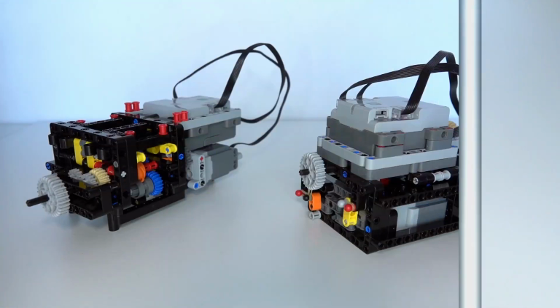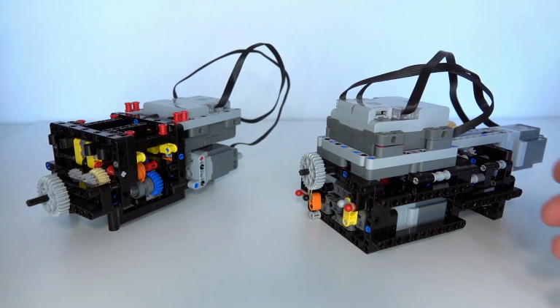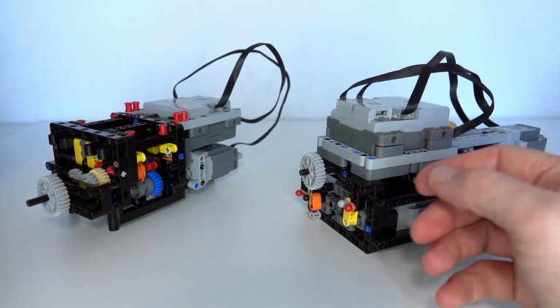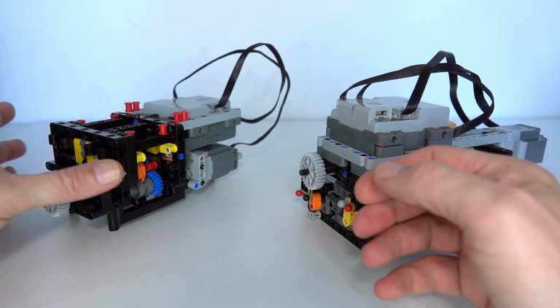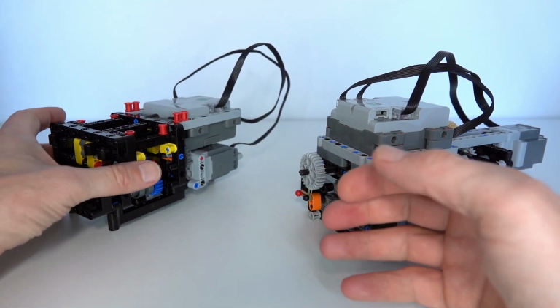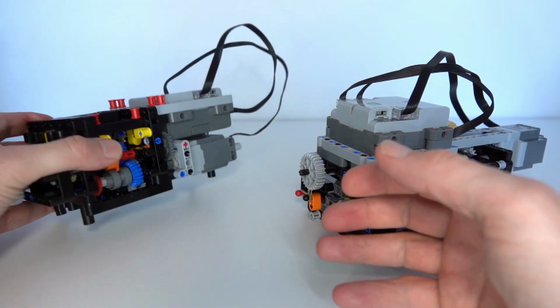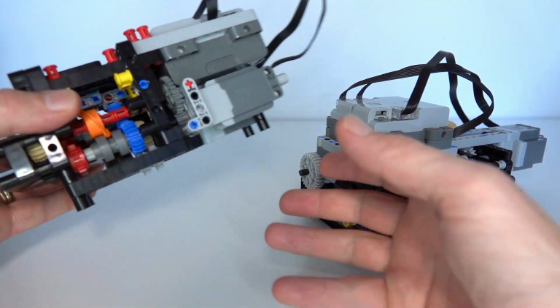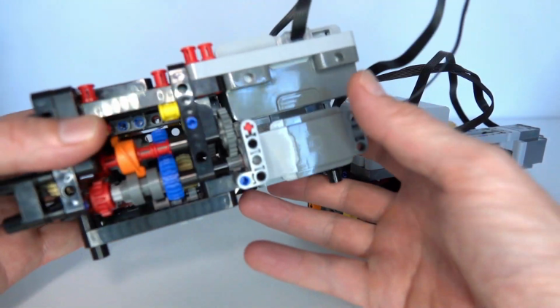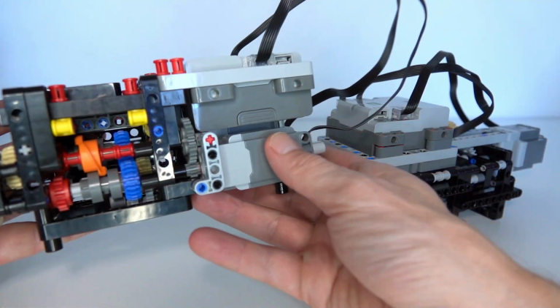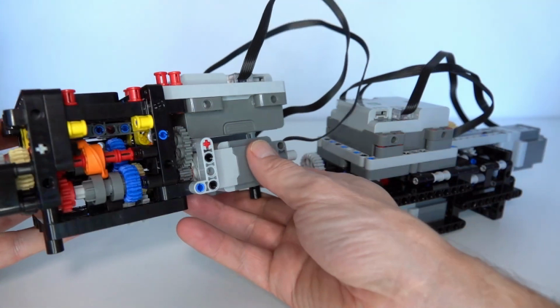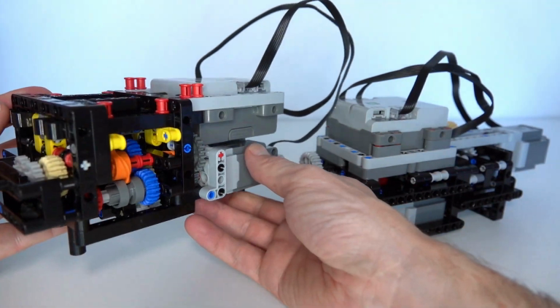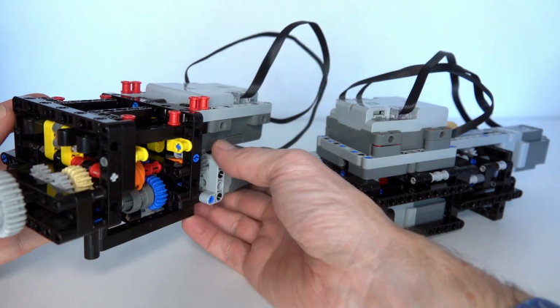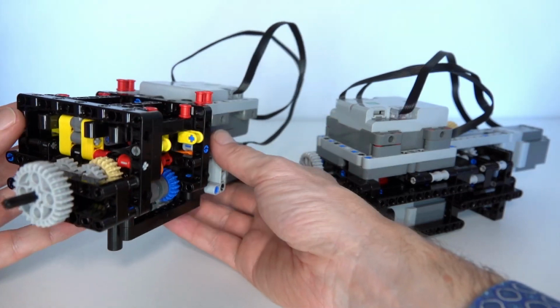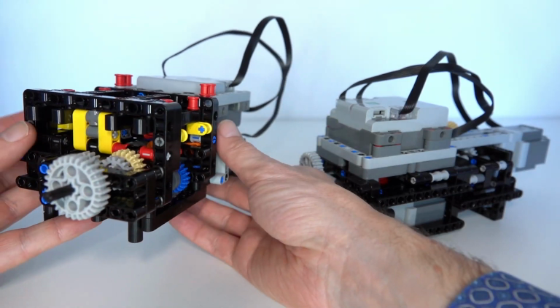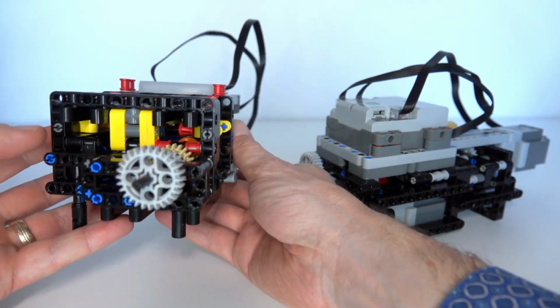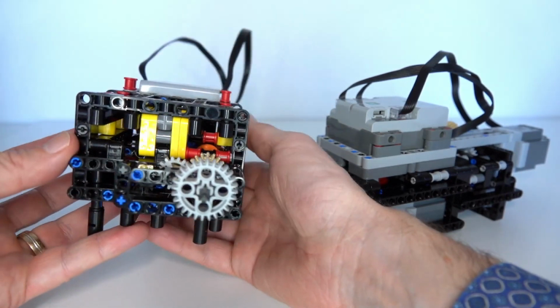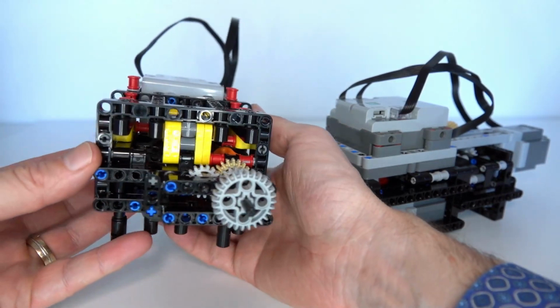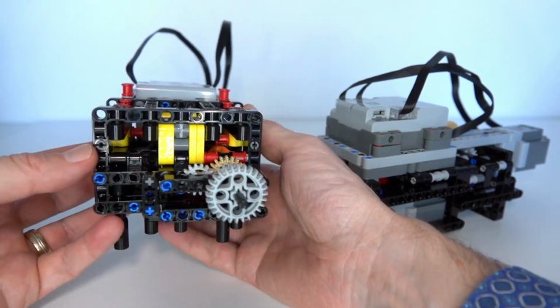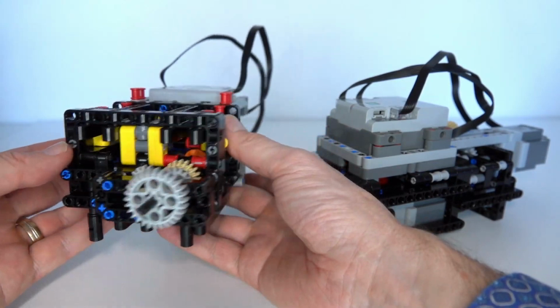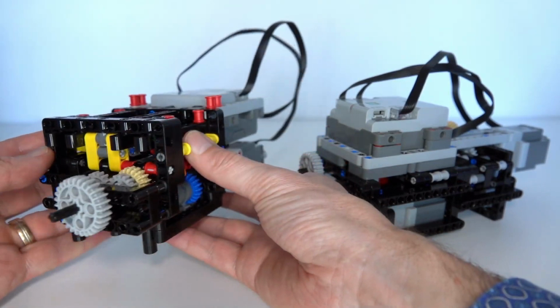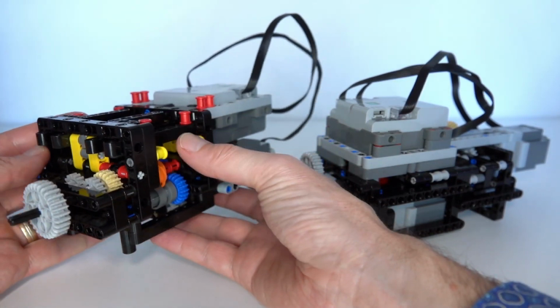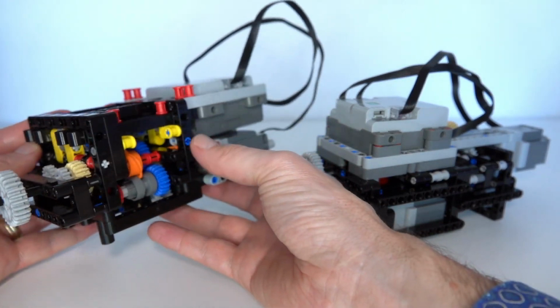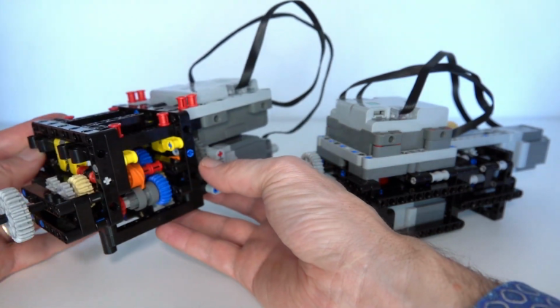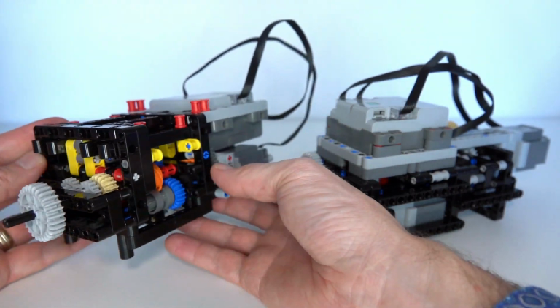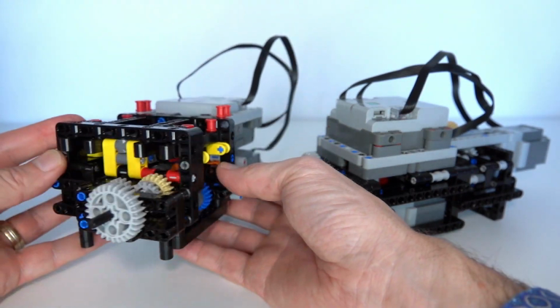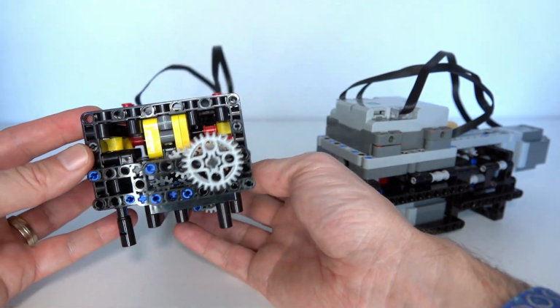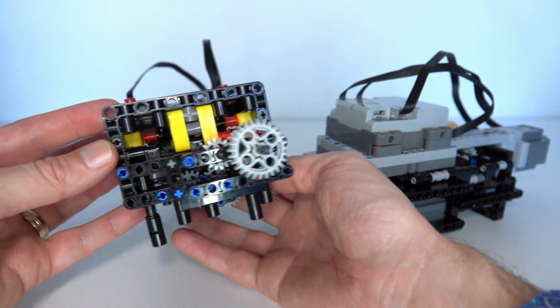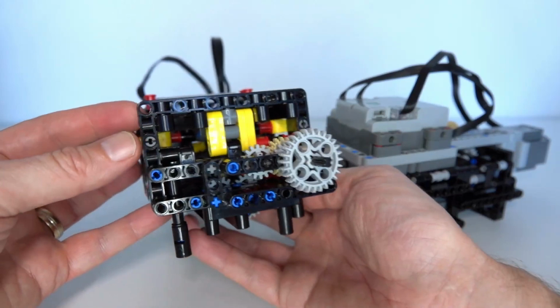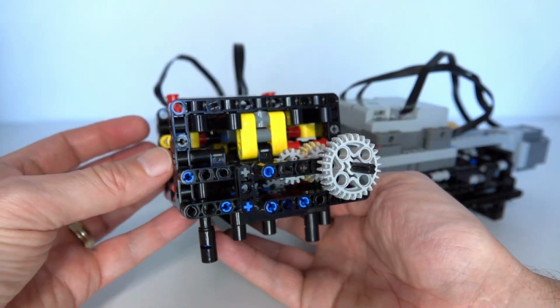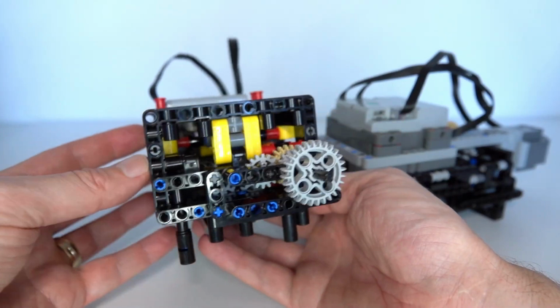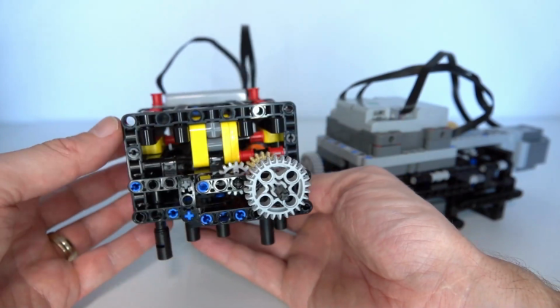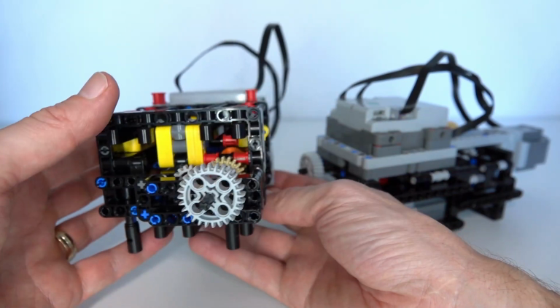Hi everybody and welcome to this week's Lego Technic video. Today I'll be presenting a new and improved design of a 3-speed automatic gearbox using the Powered Up functionality.